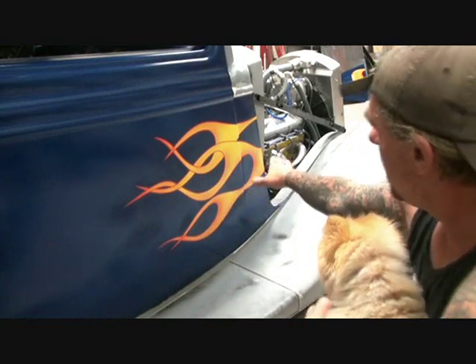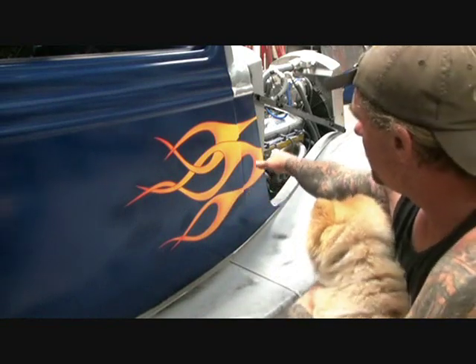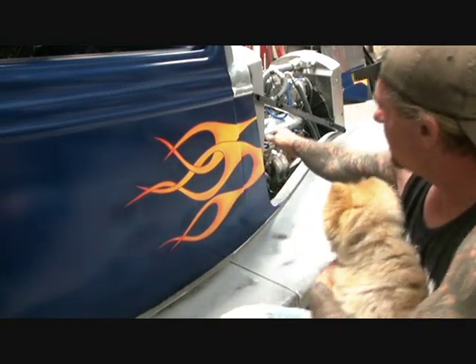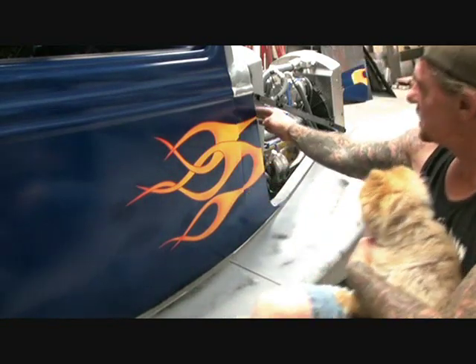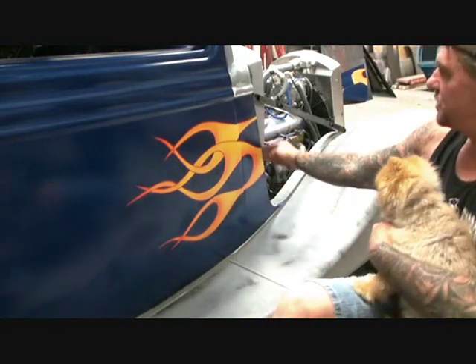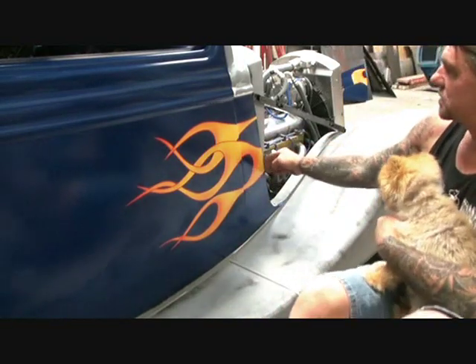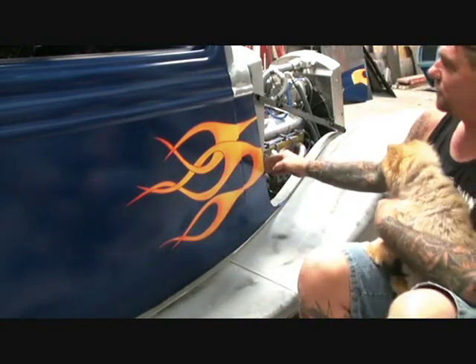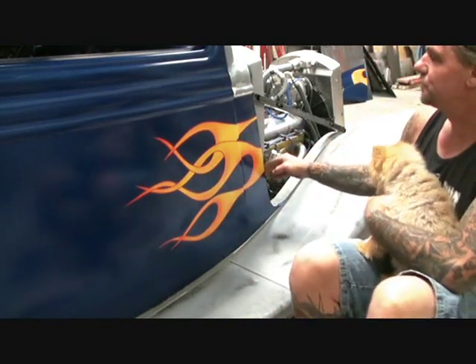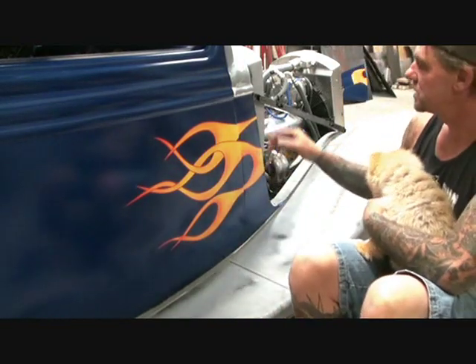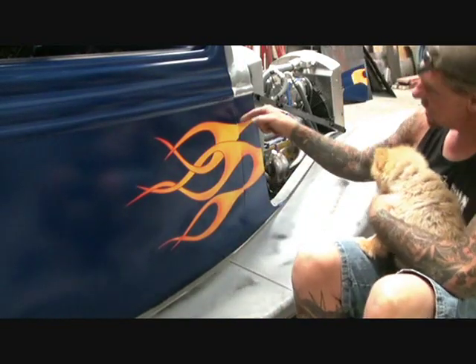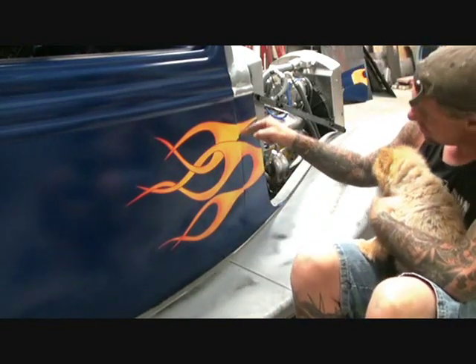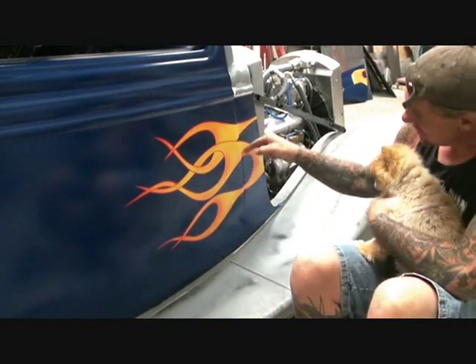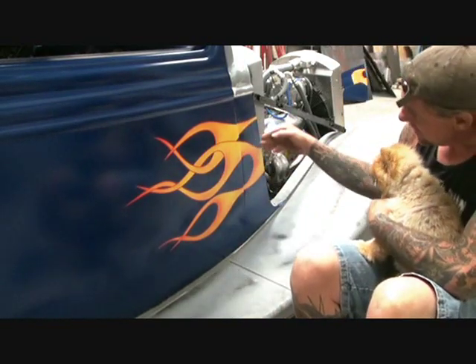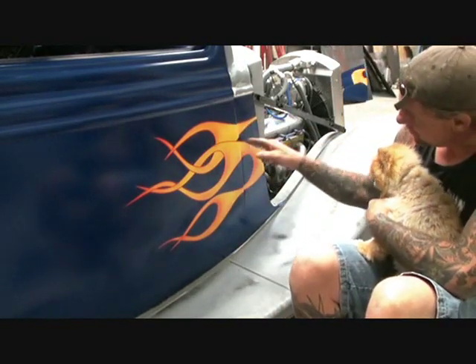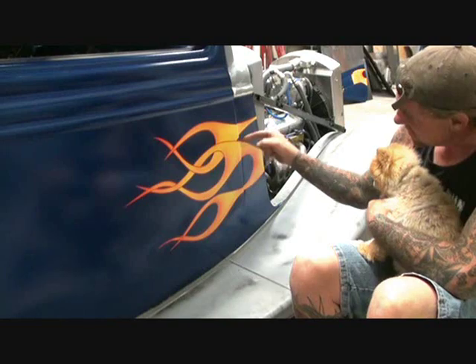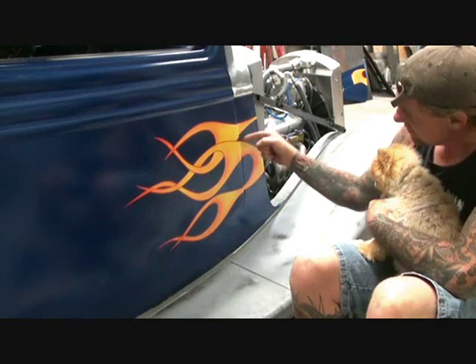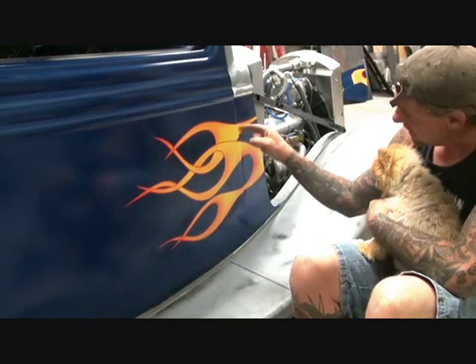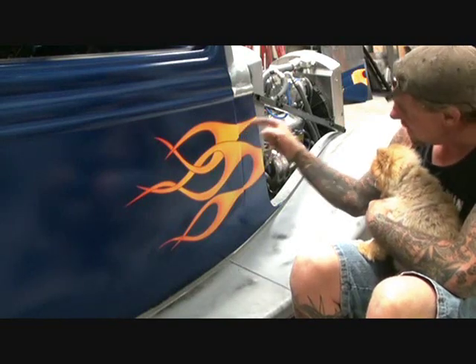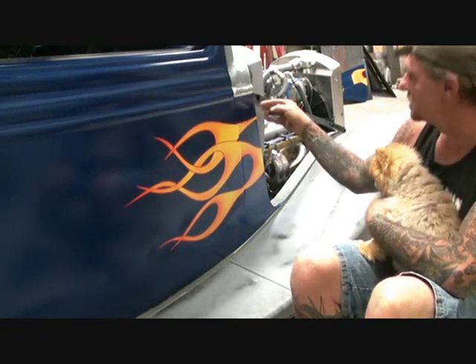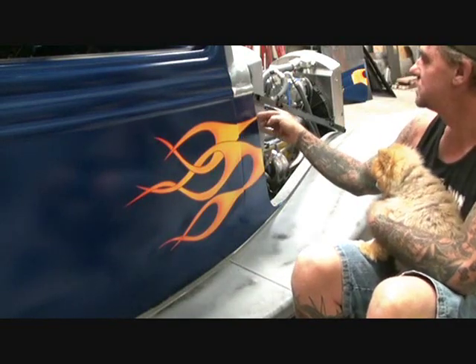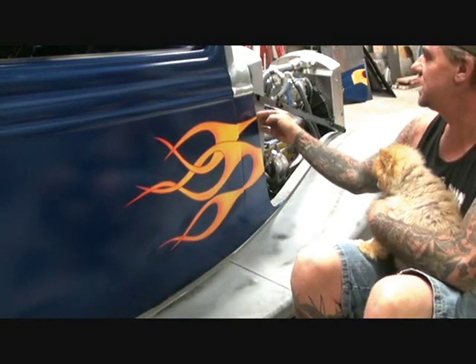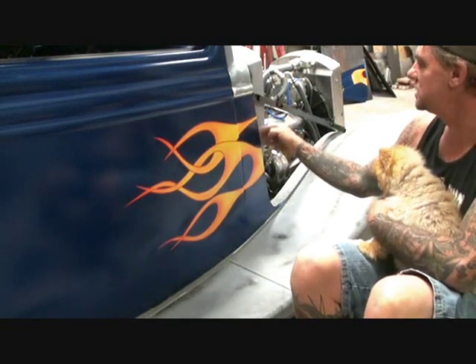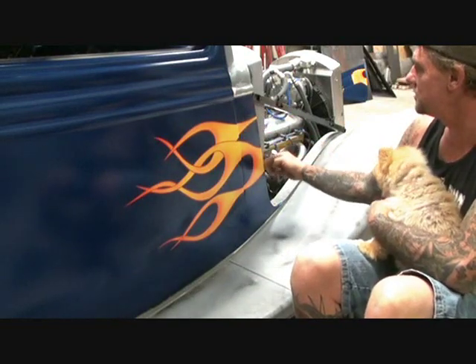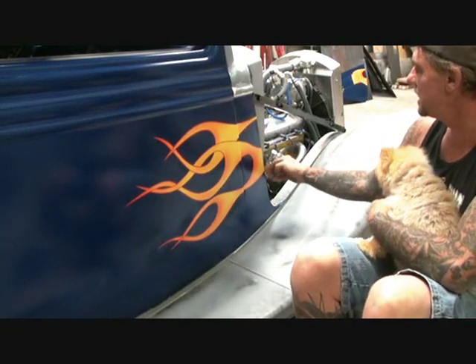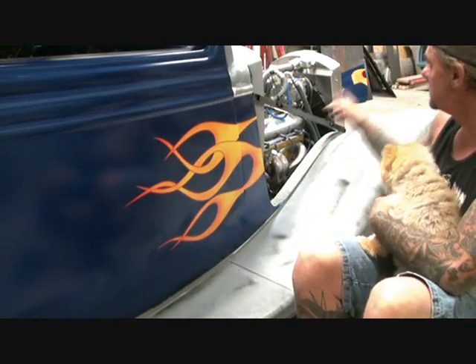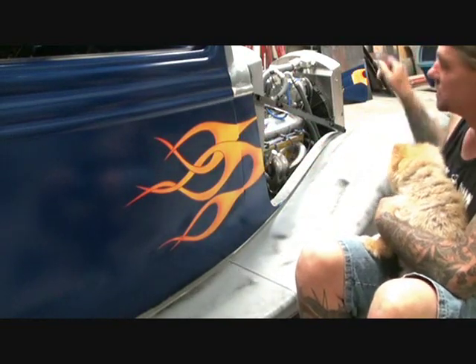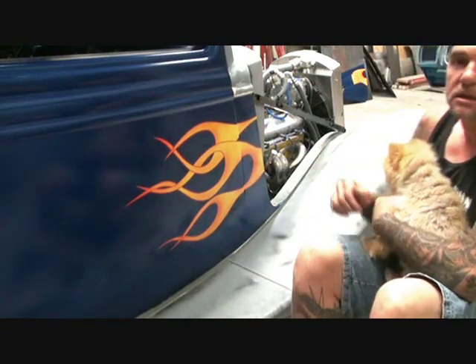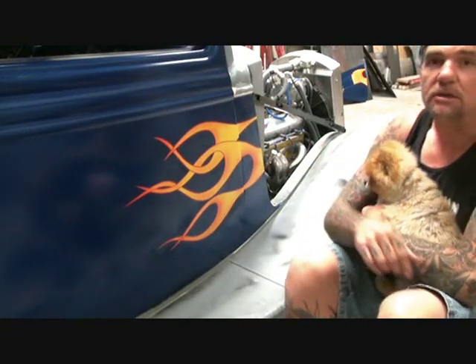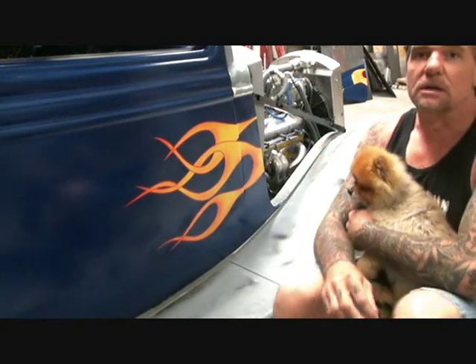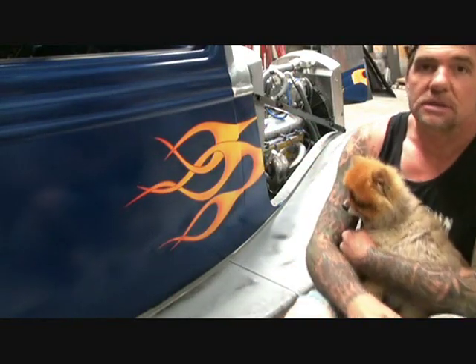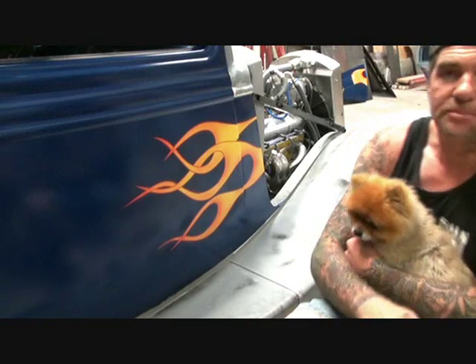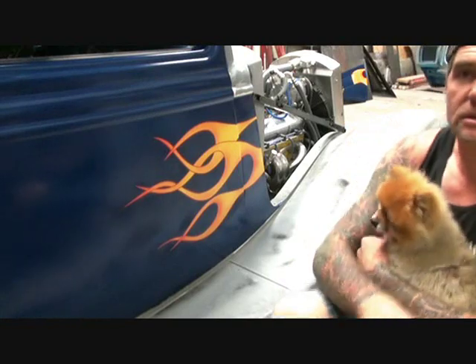We've taken our side panels off. Just like the door jamb, we had the pinstripe in and out. So we had to do the same on the edge of our side panels.